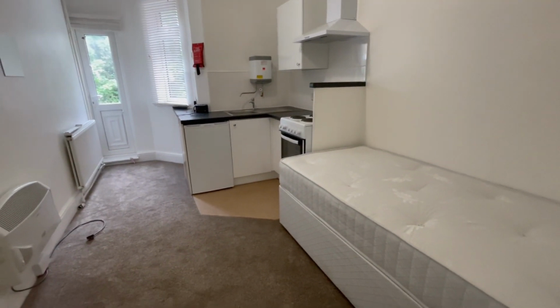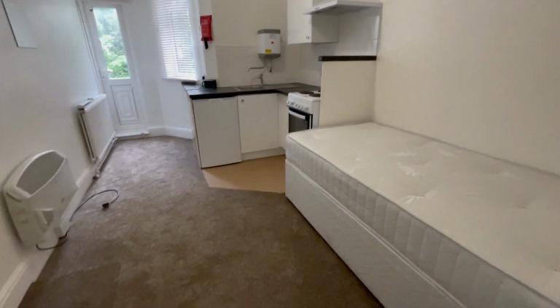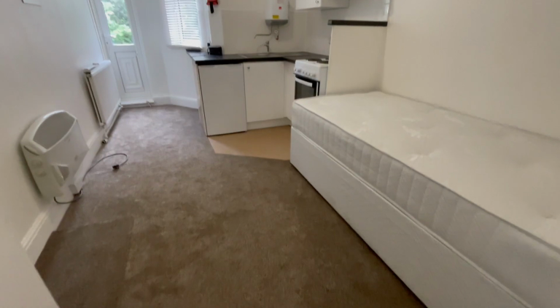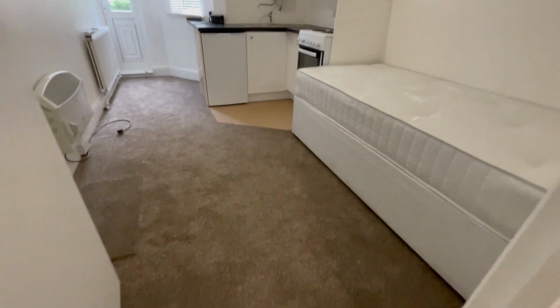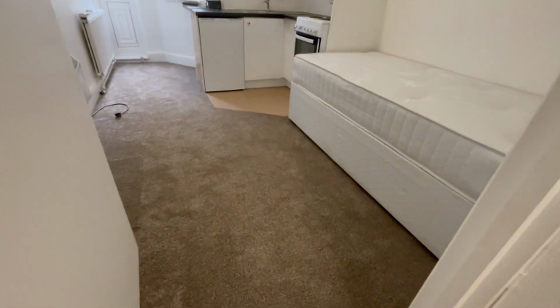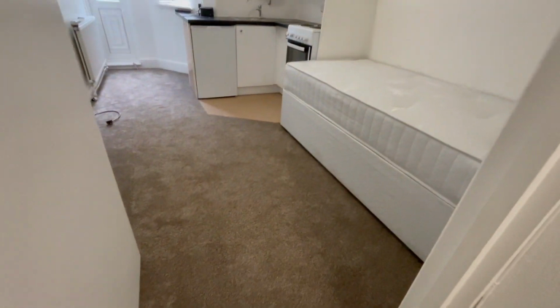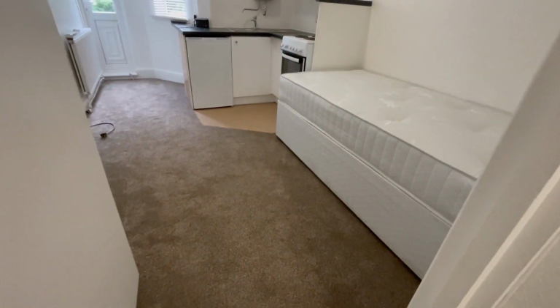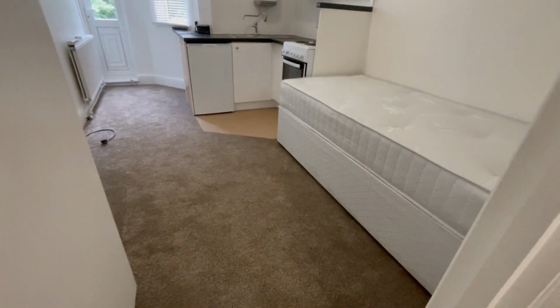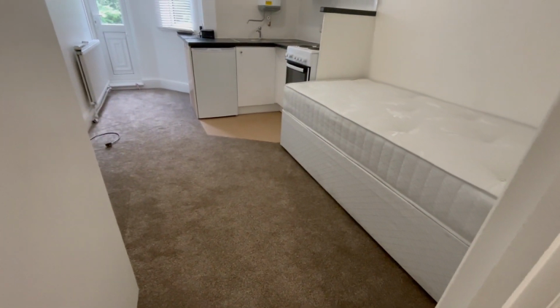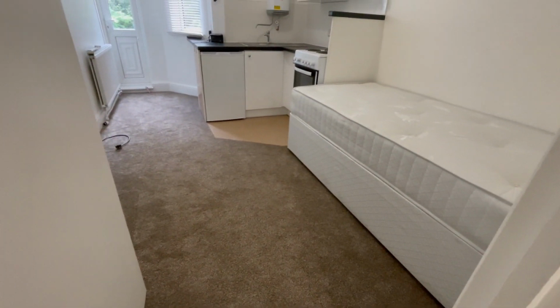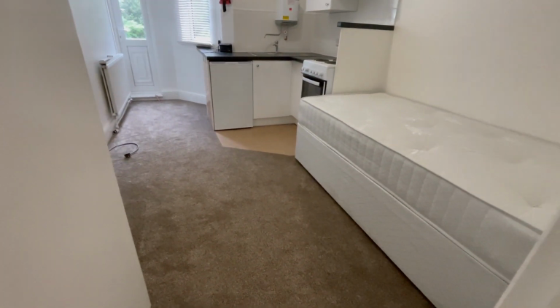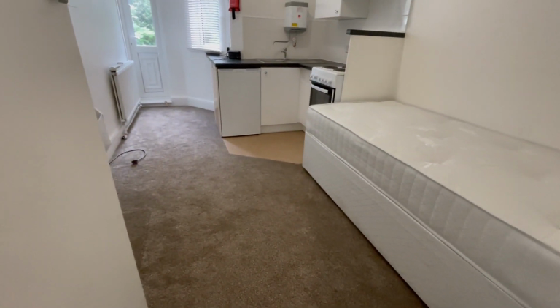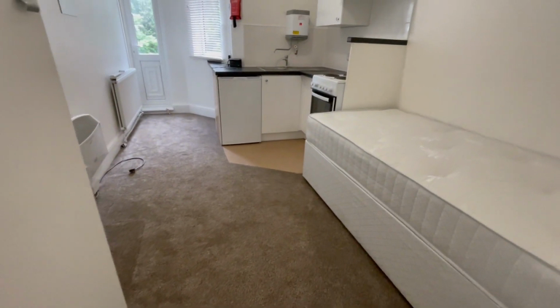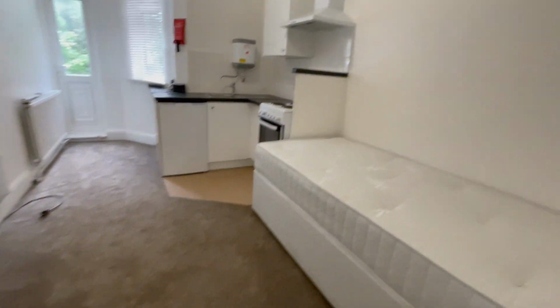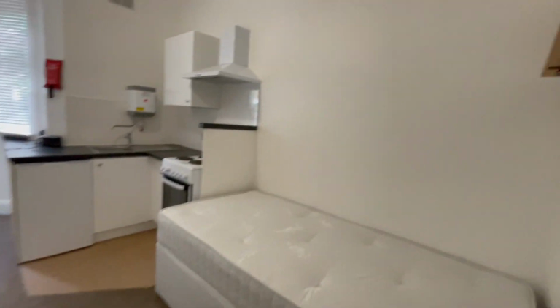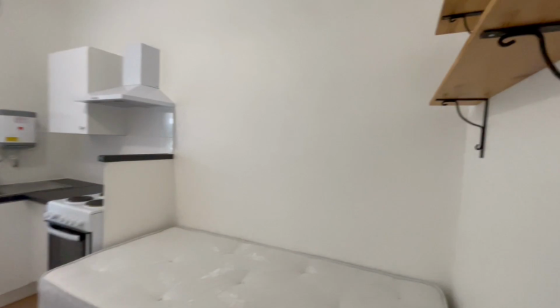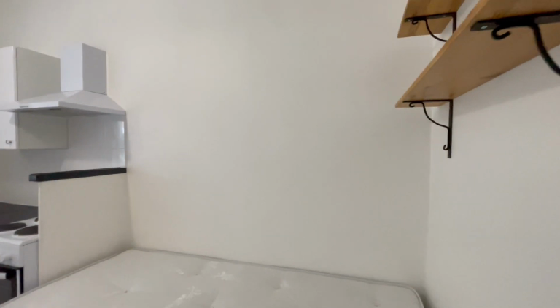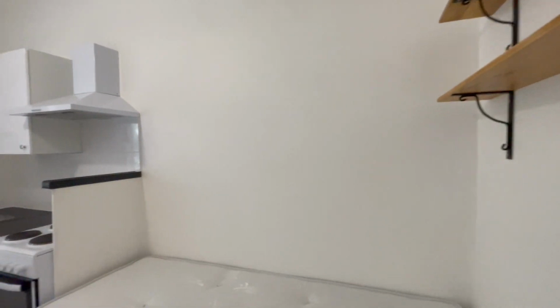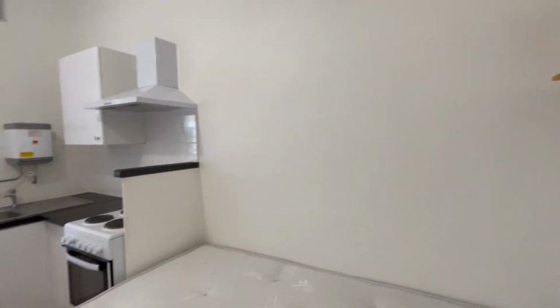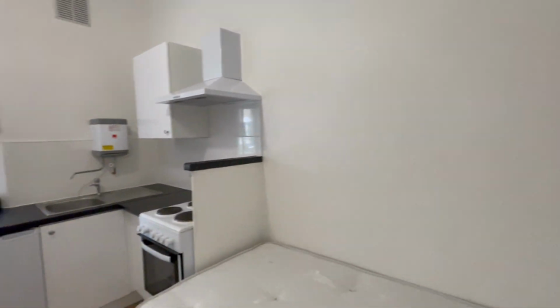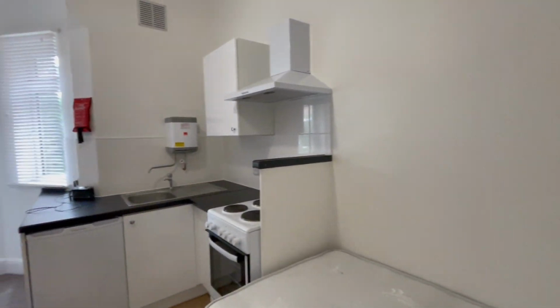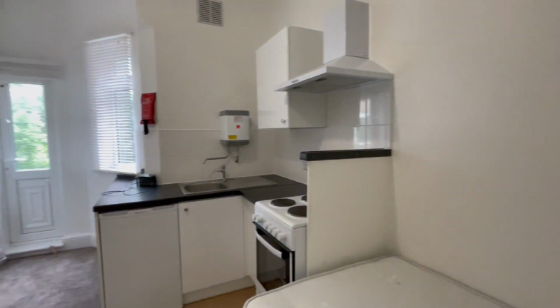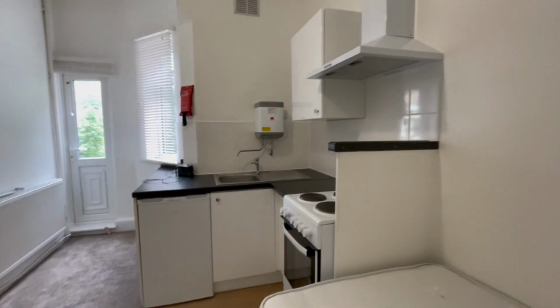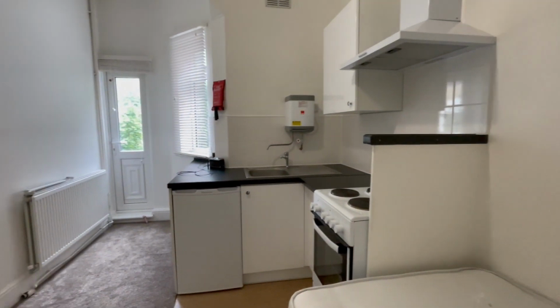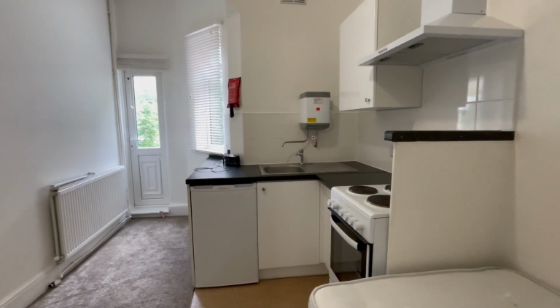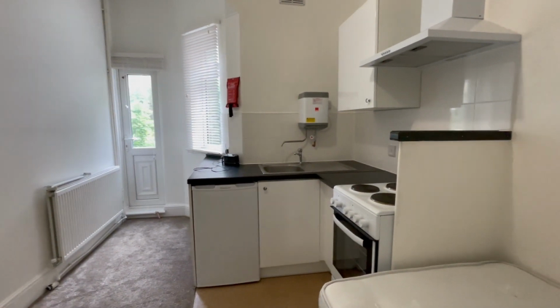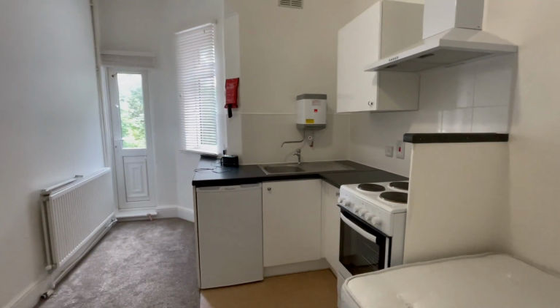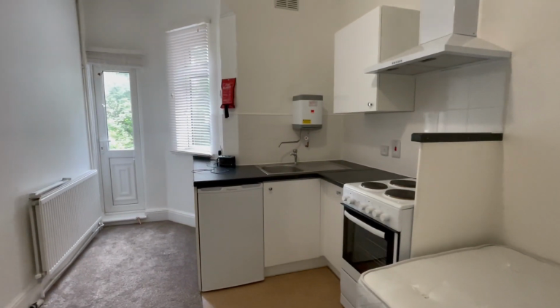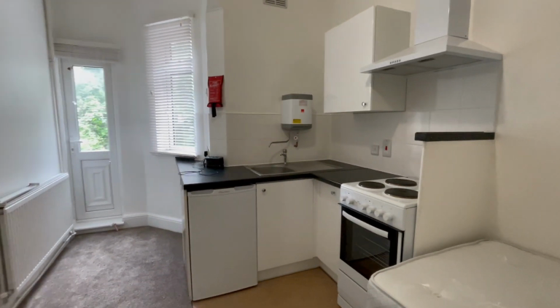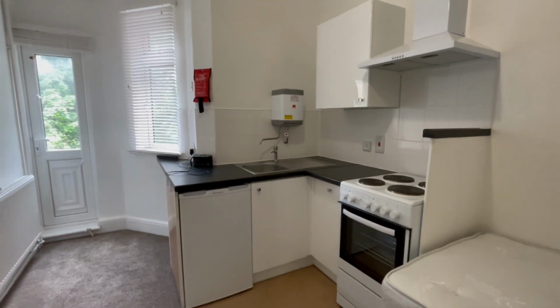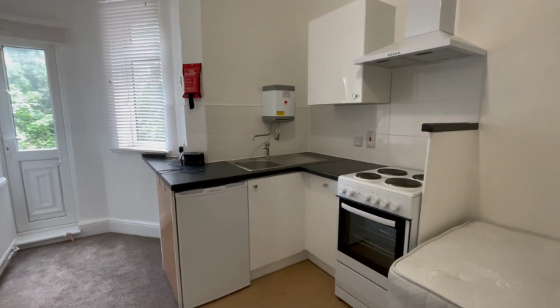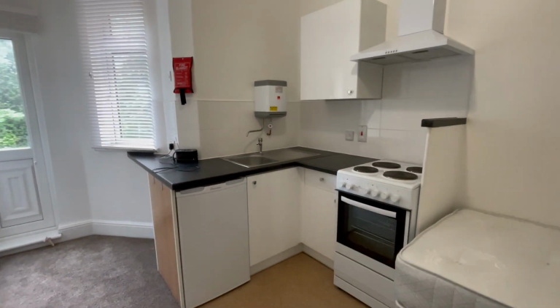So this is Flat D. This property has been newly renovated with brand new carpets, newly painted and decorated, and with a fitted kitchen.